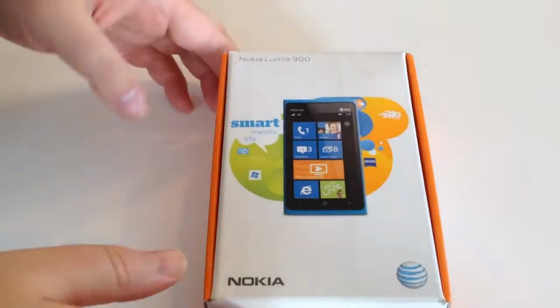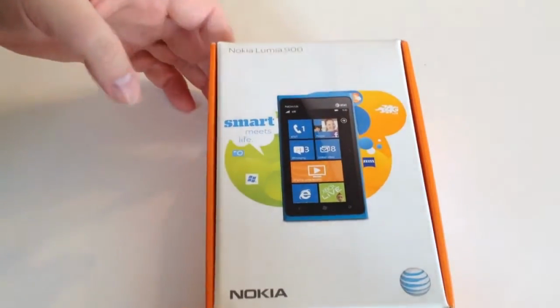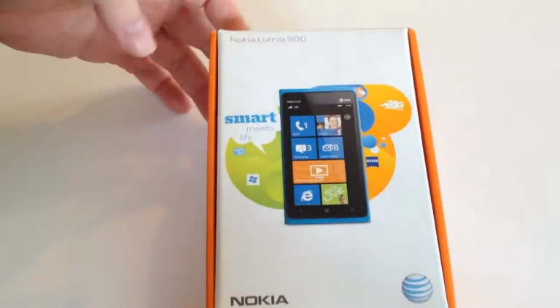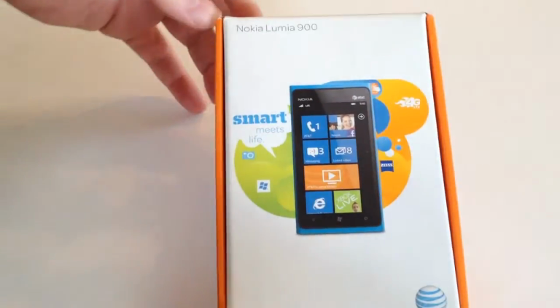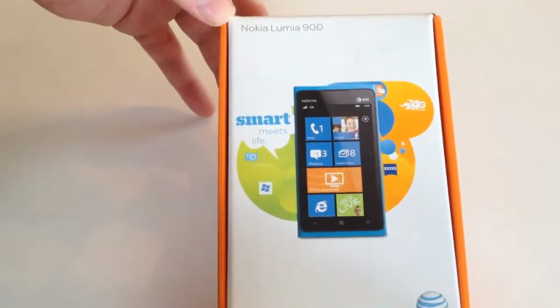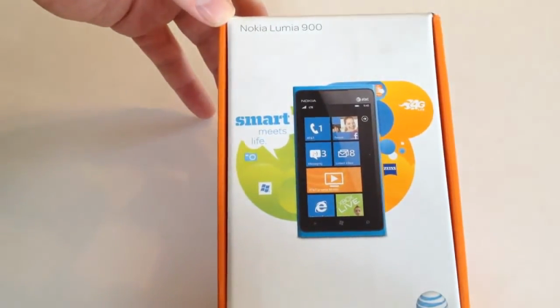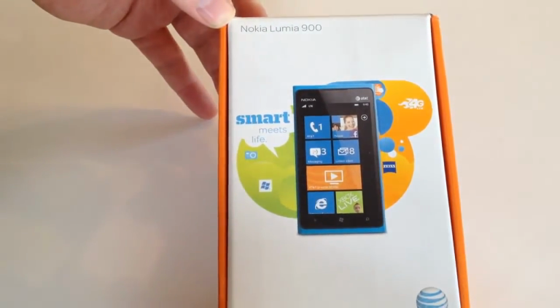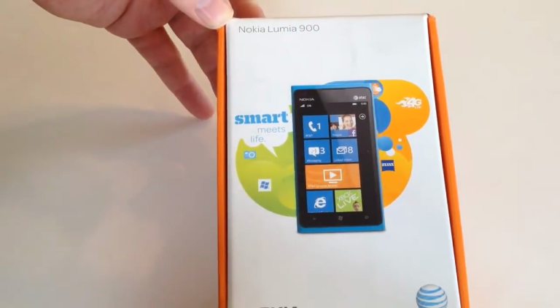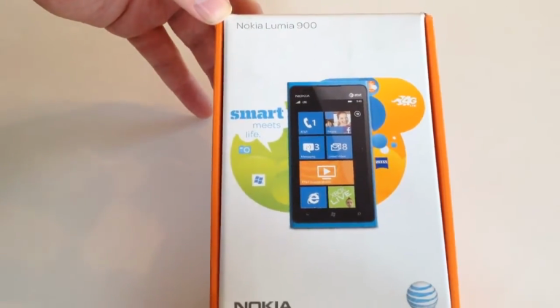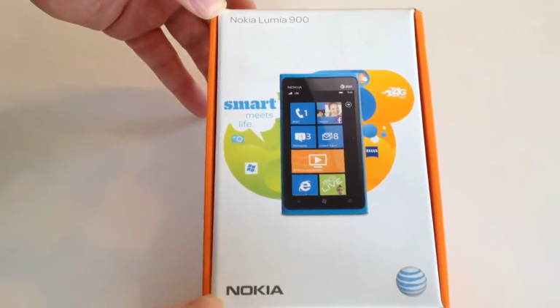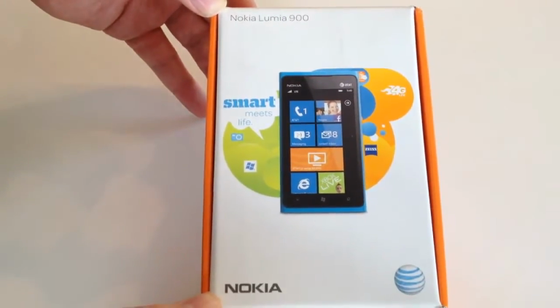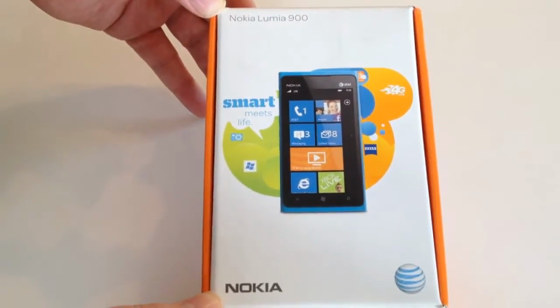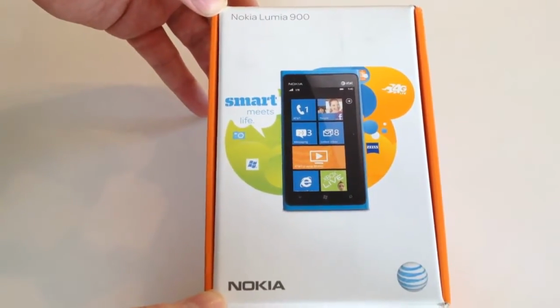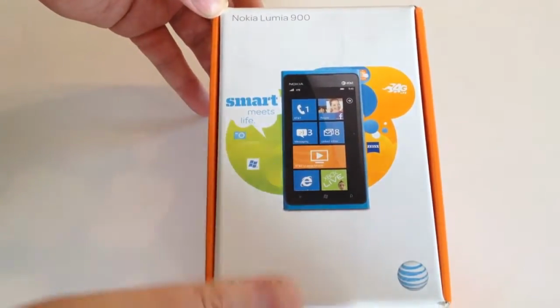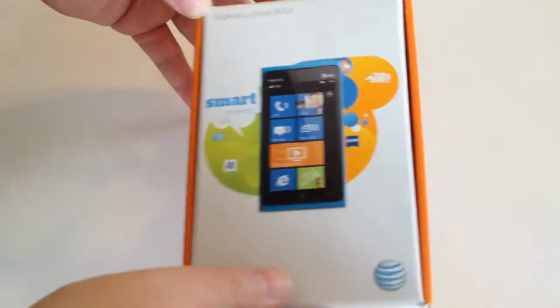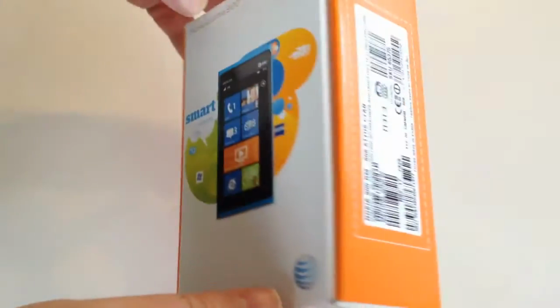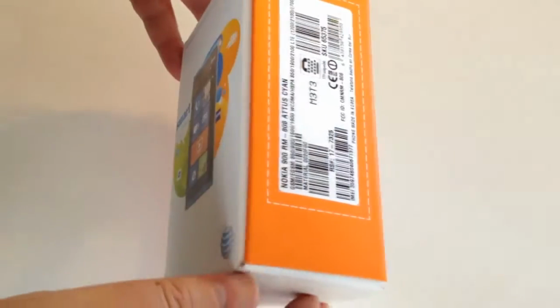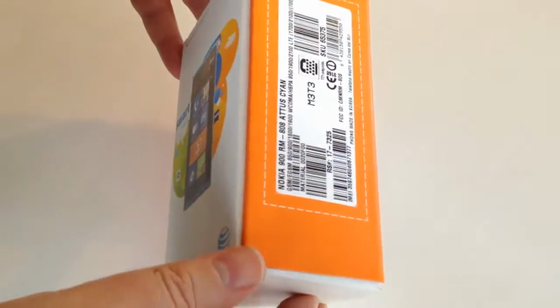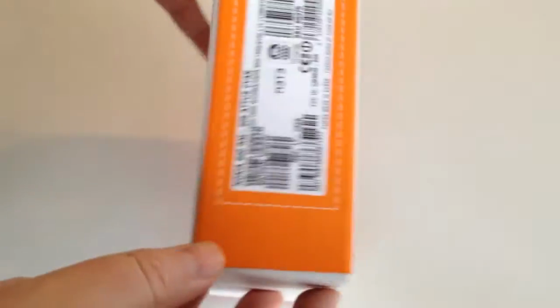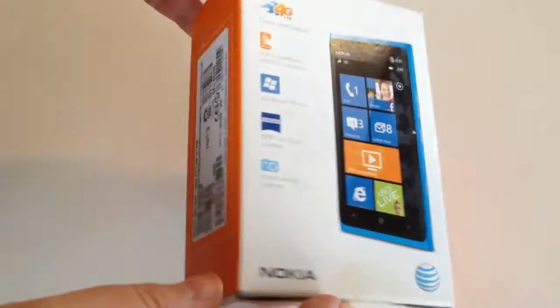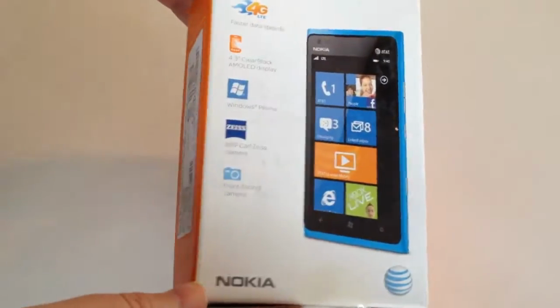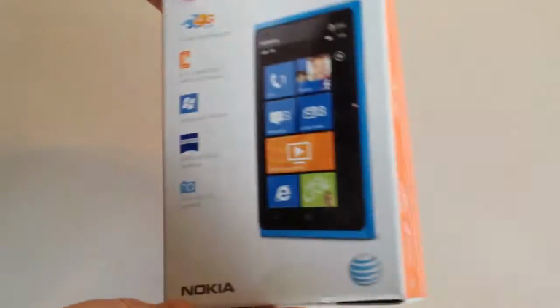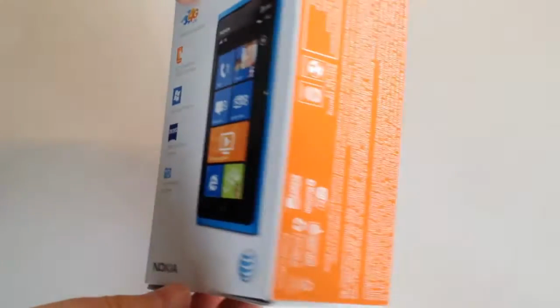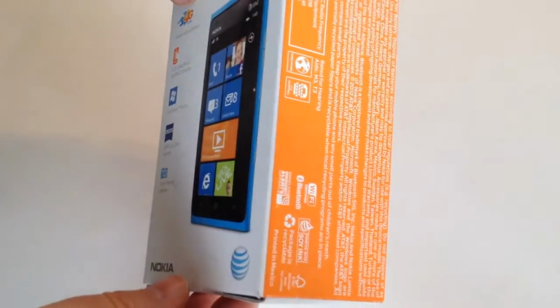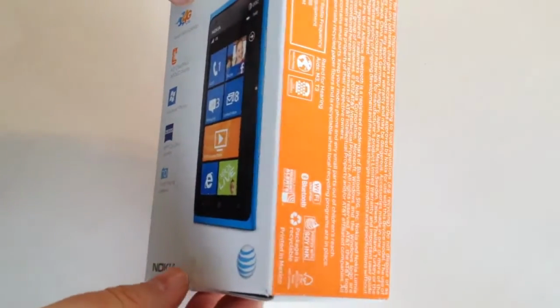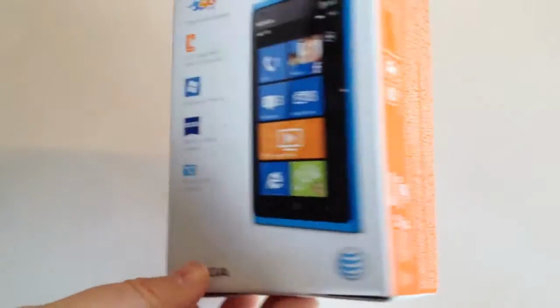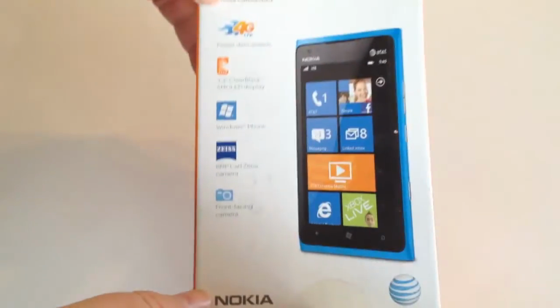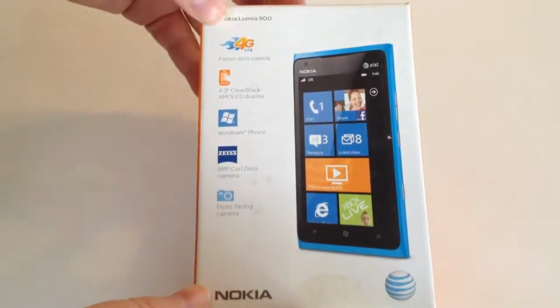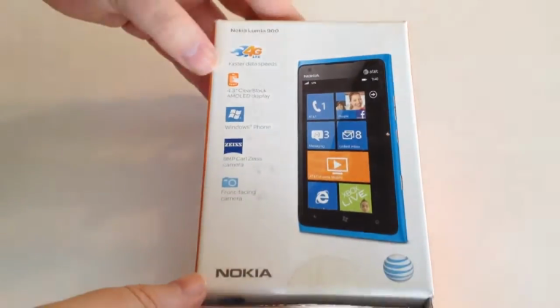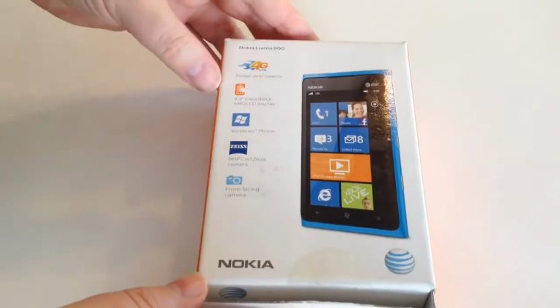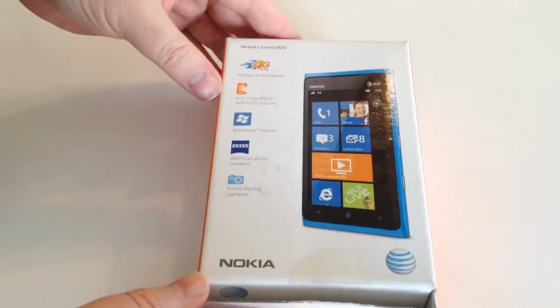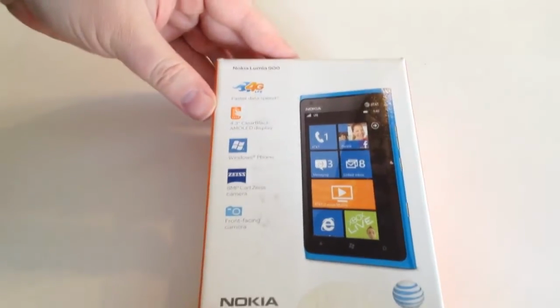This is a standard box that you might find when buying a phone from AT&T. Let's take a look at the outside — I've gone ahead and cut the packaging so we can easily get into this.